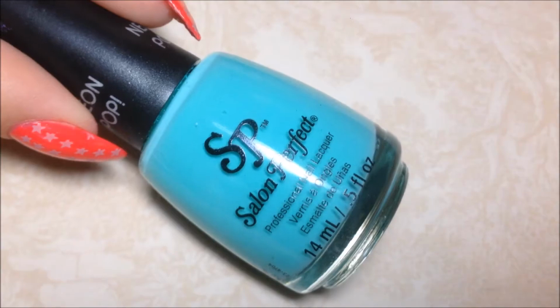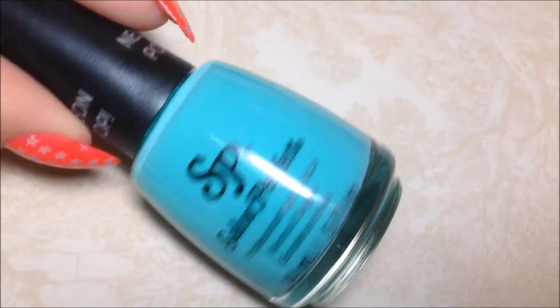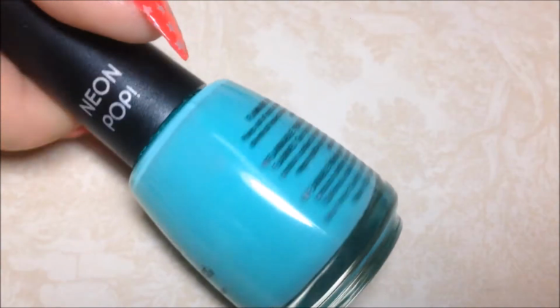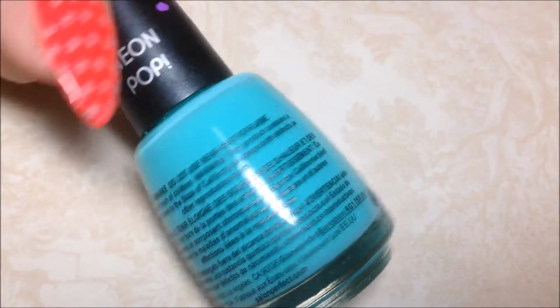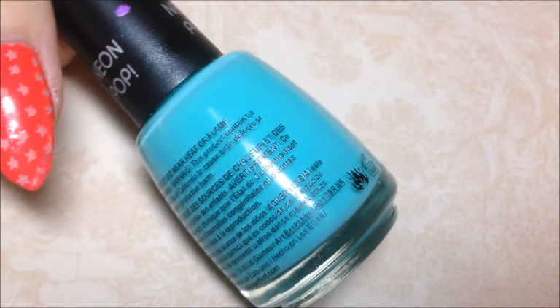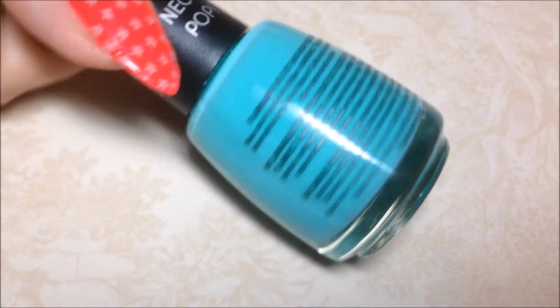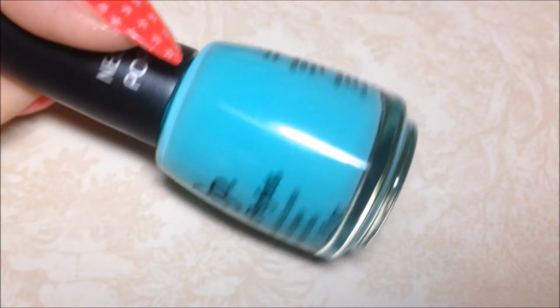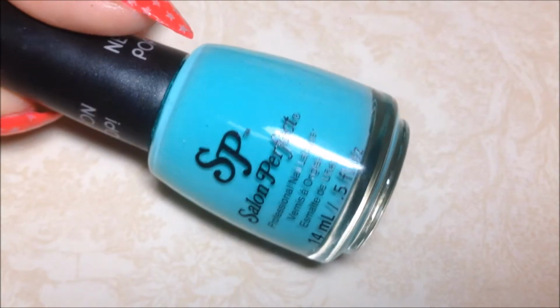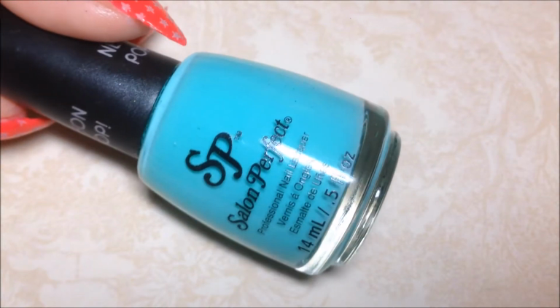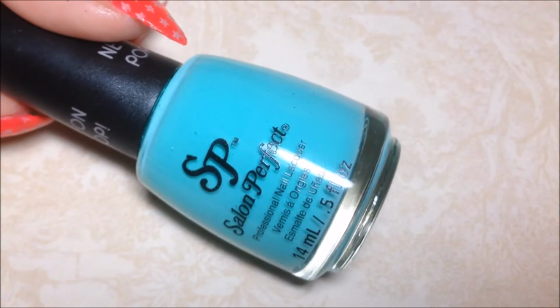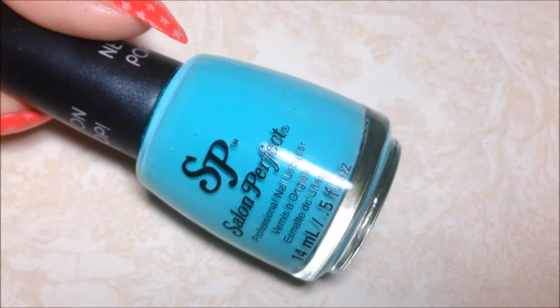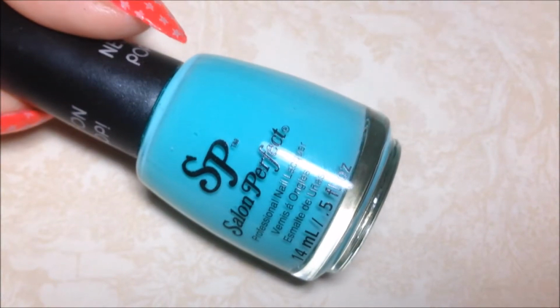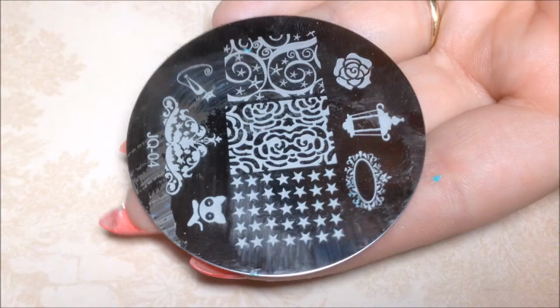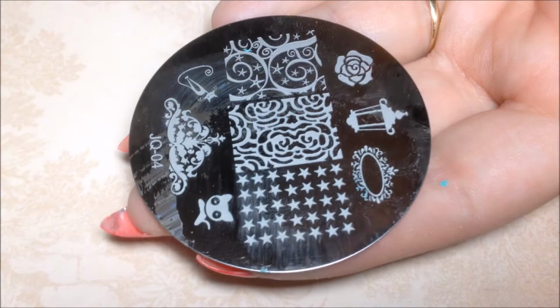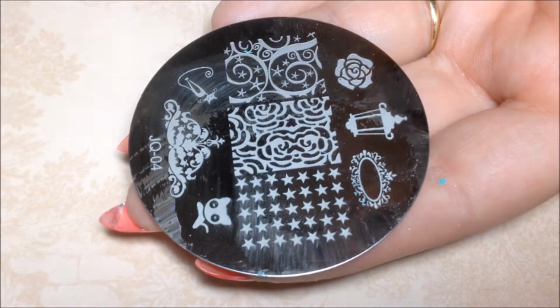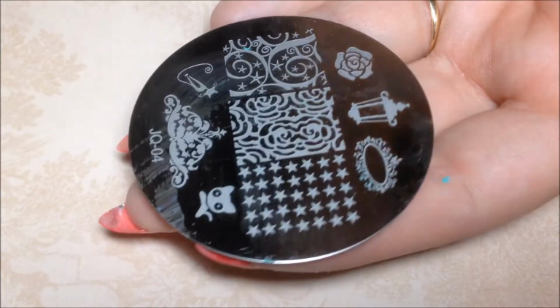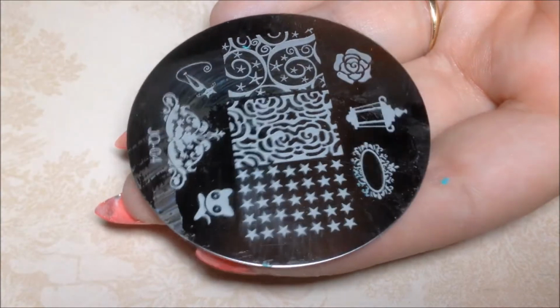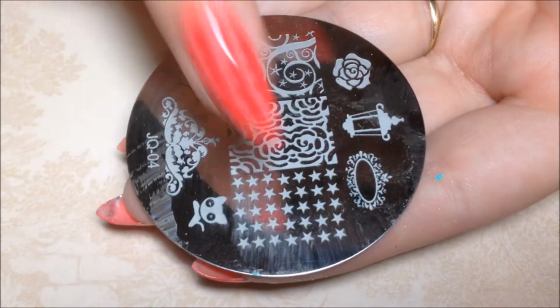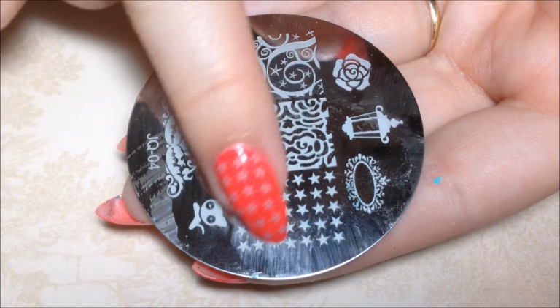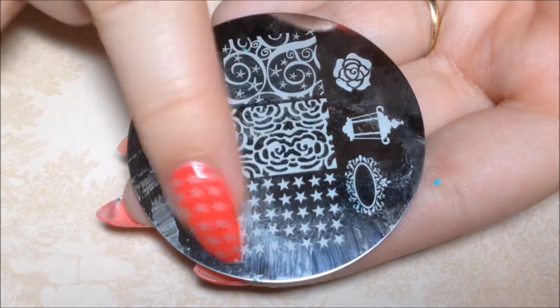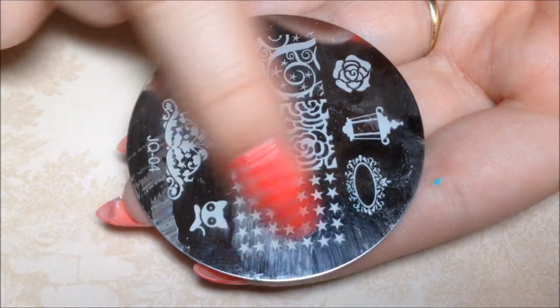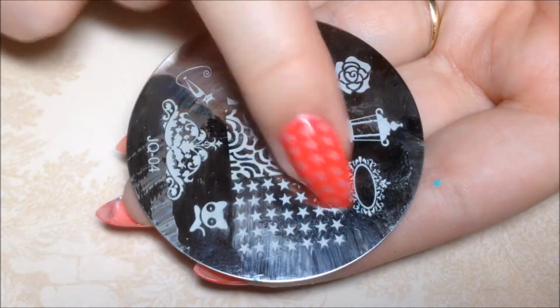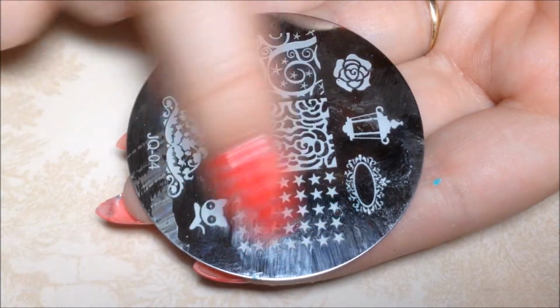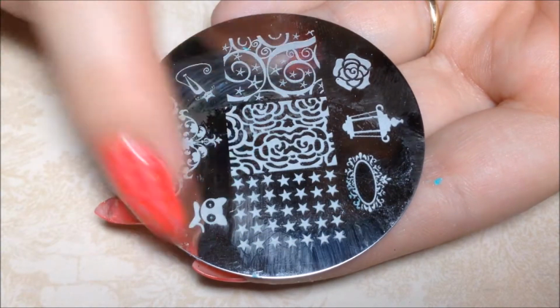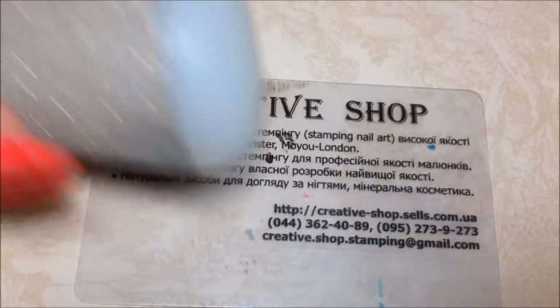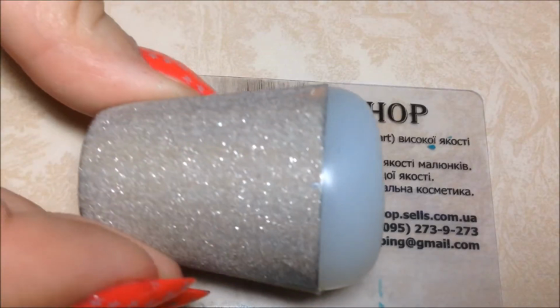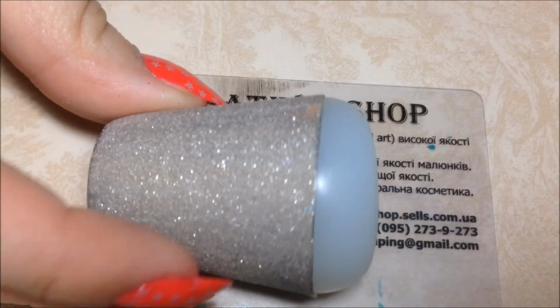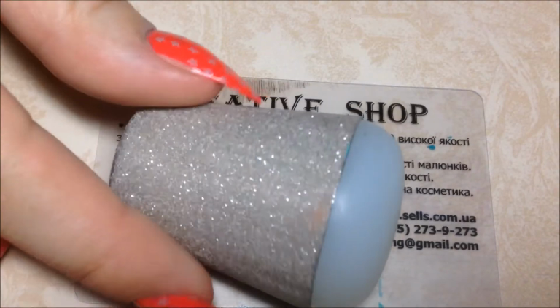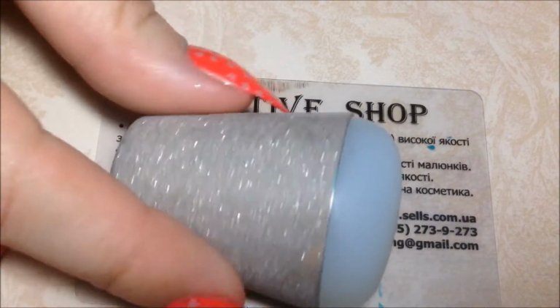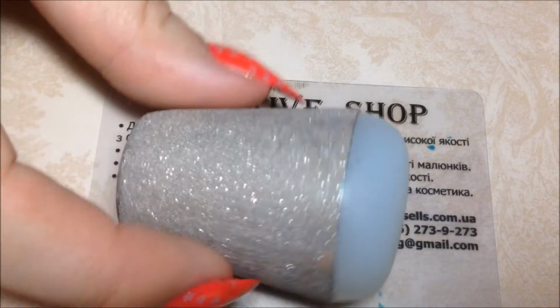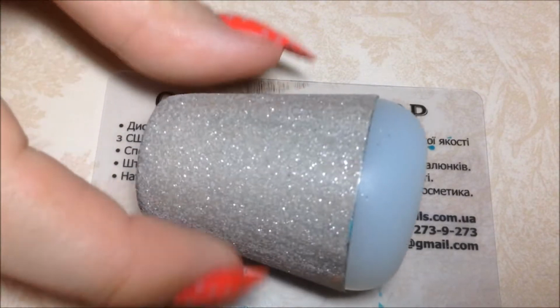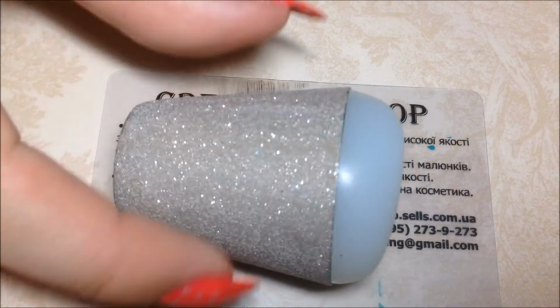I'm also using Salon Perfect Mermaid of Money. The plate I'm using is from Etsy and I'll link the shop down below. And as always, using my Creative Shop Stamper Set.